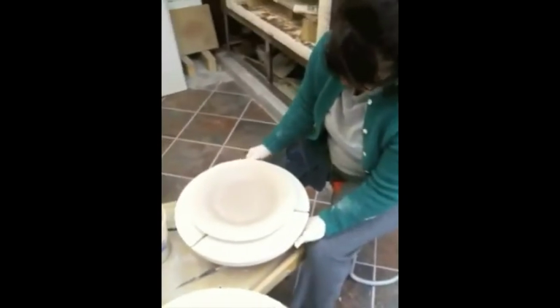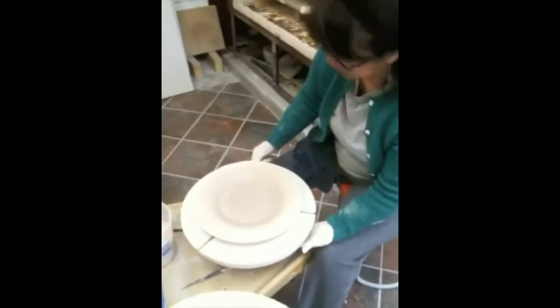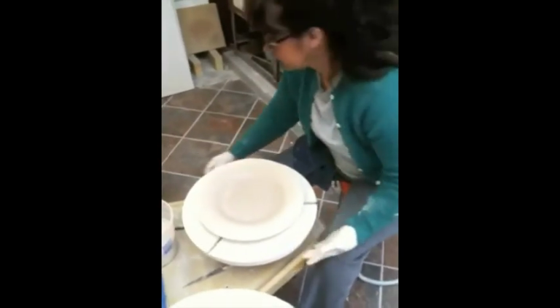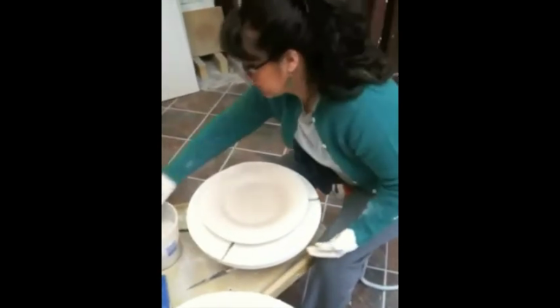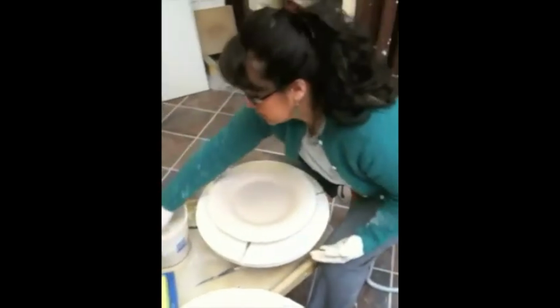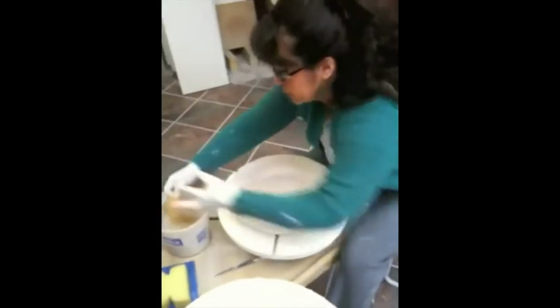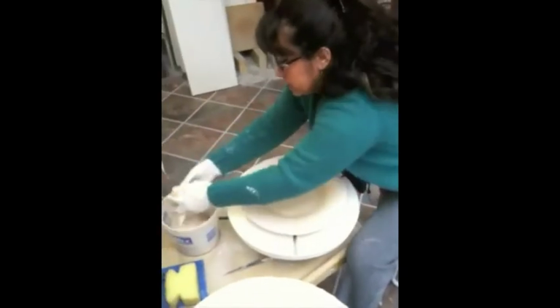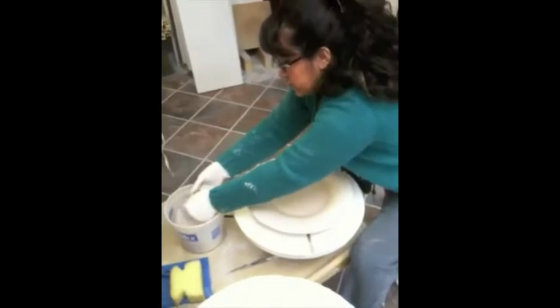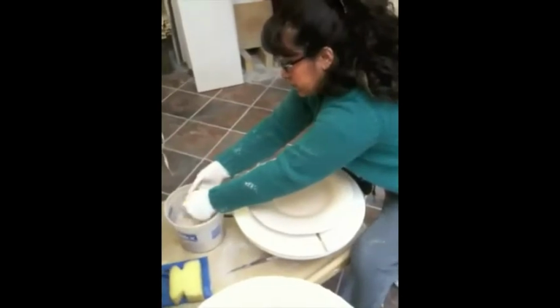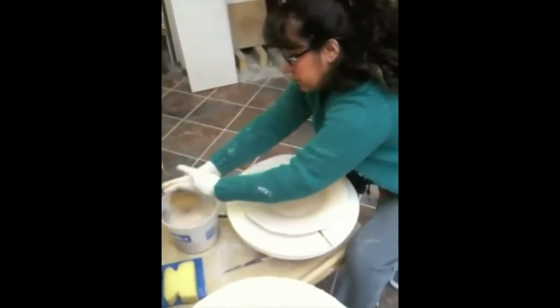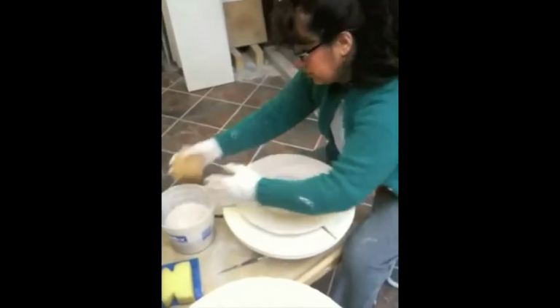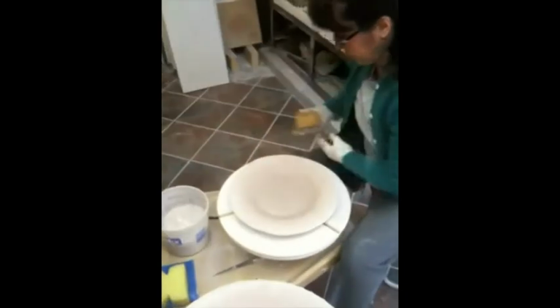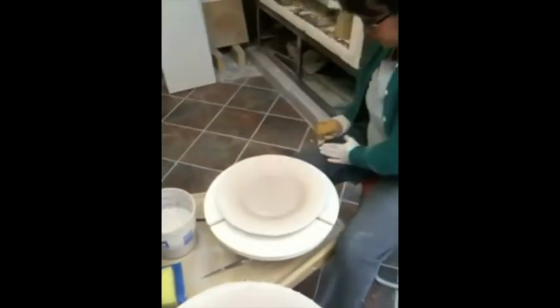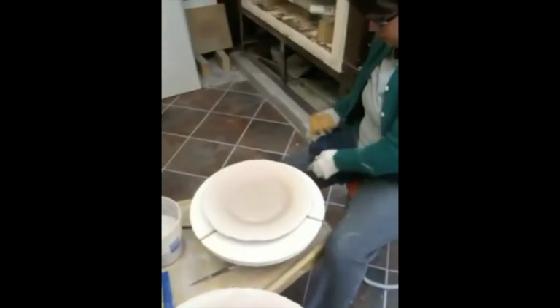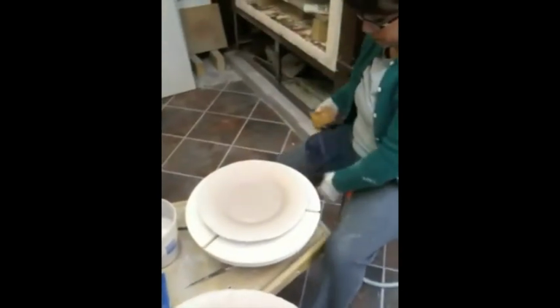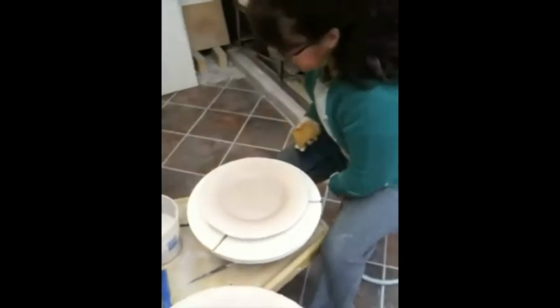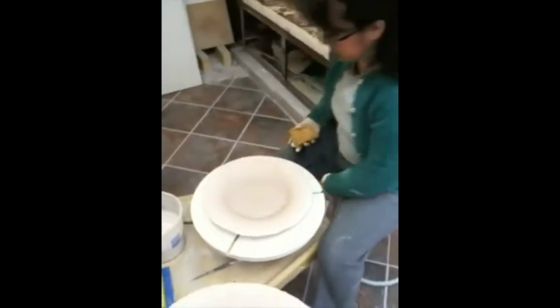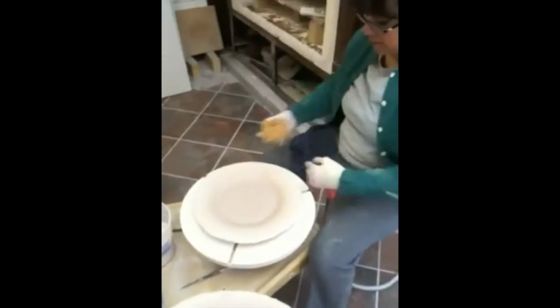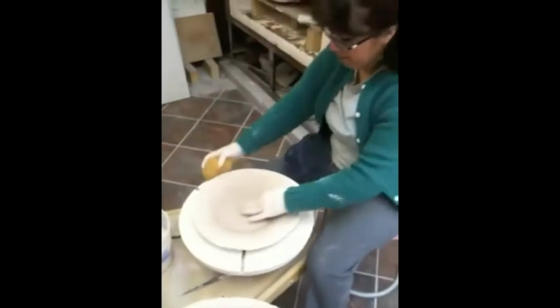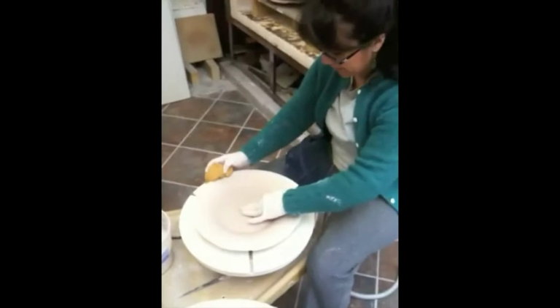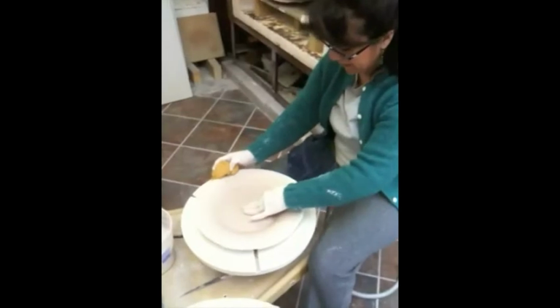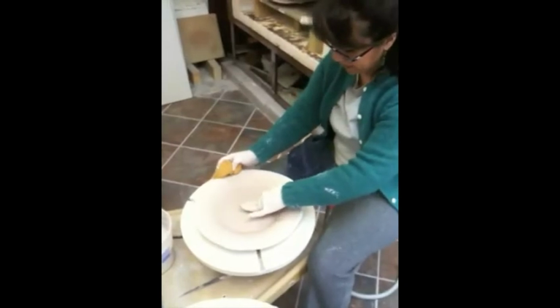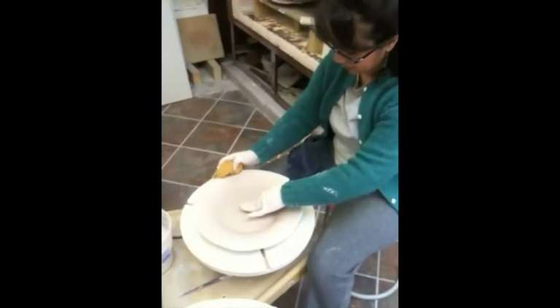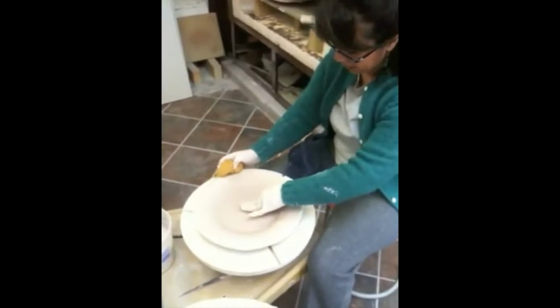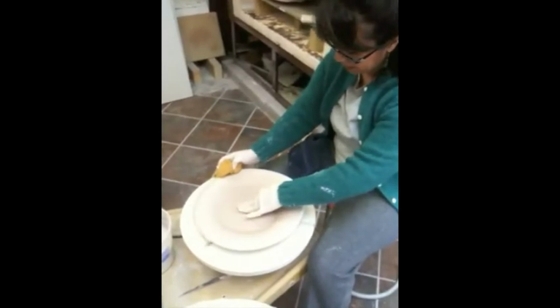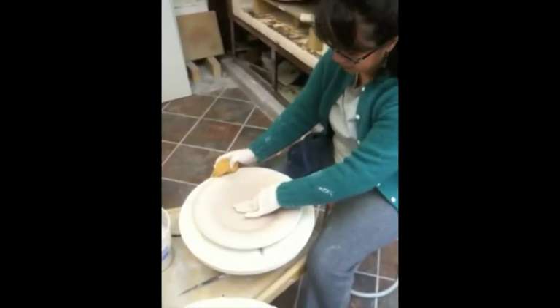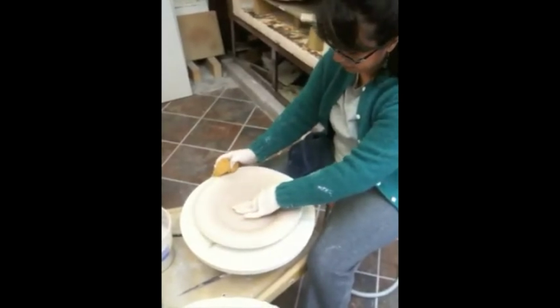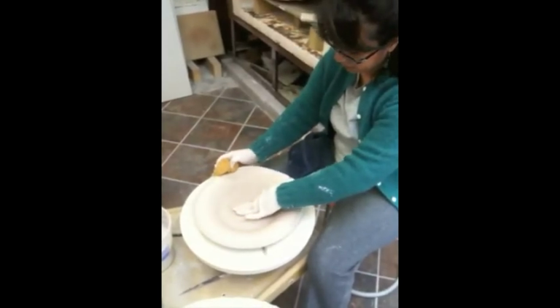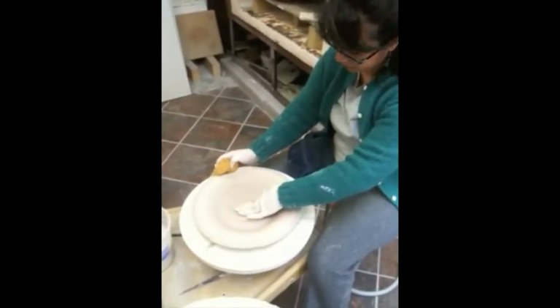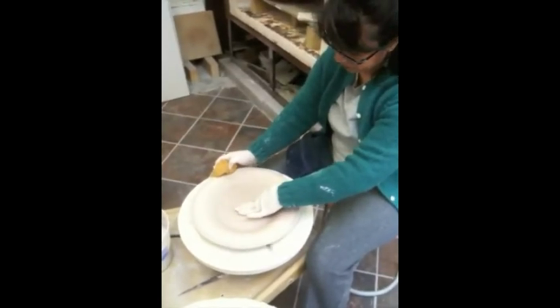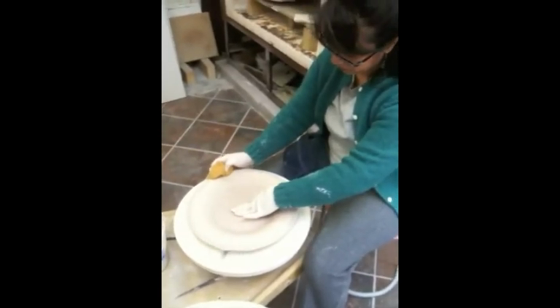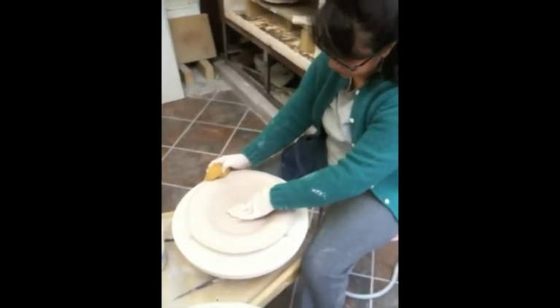It's been a day or two and the plates have been given time to dry. Now they need to be cleaned up on the top, bottom, and especially around the edge. Here Adriana is on the wheel with a plate using a sponge and some trimming tools to clean it up.